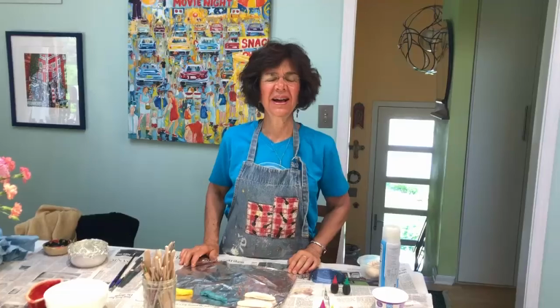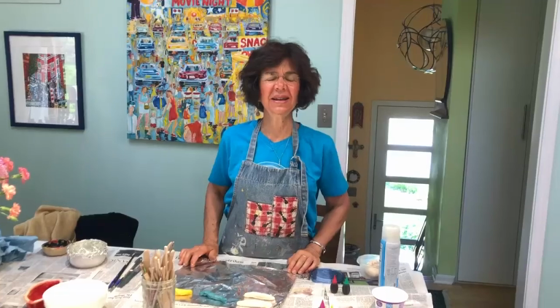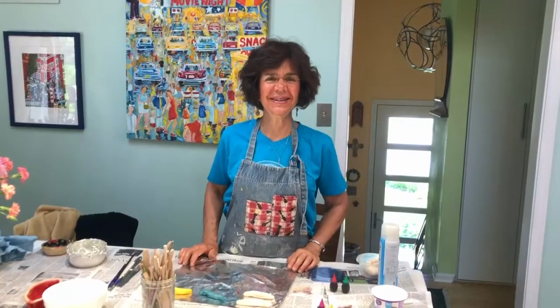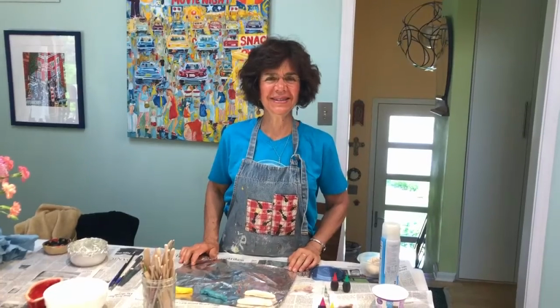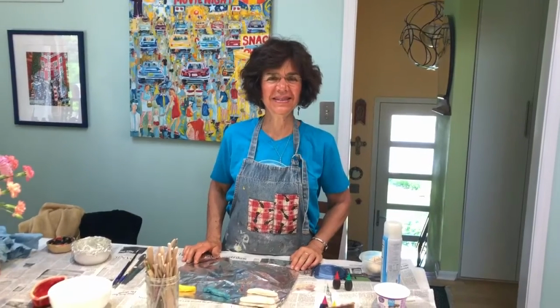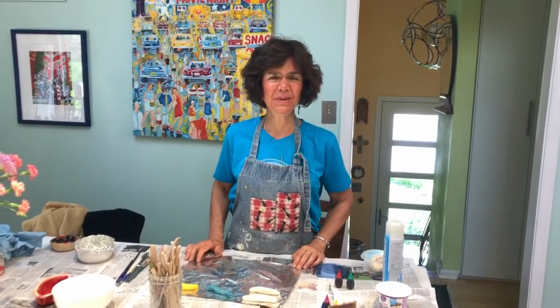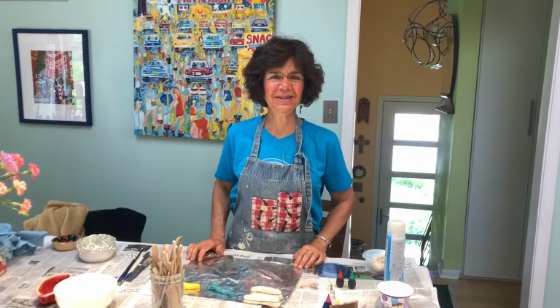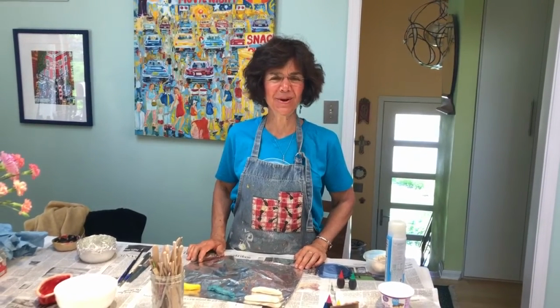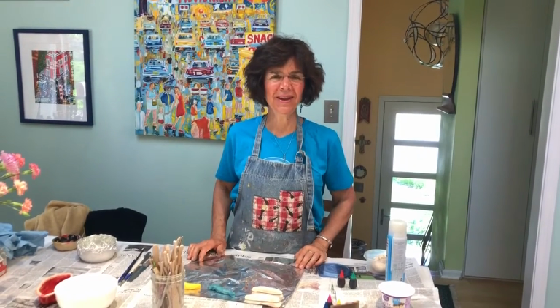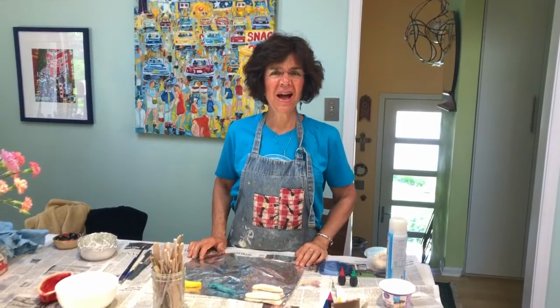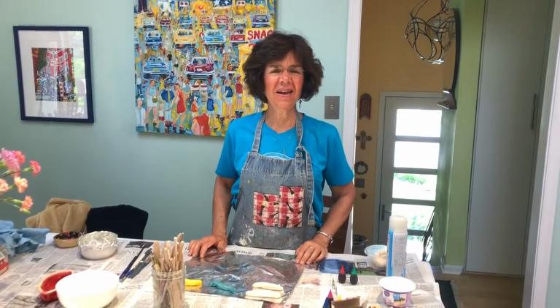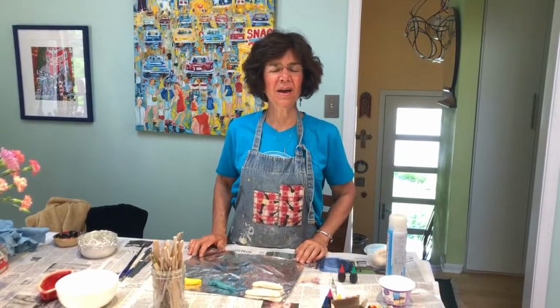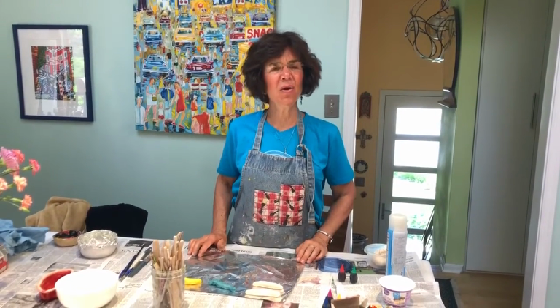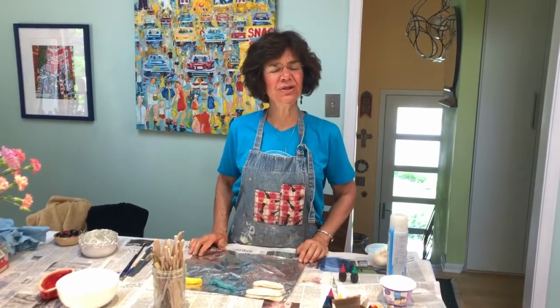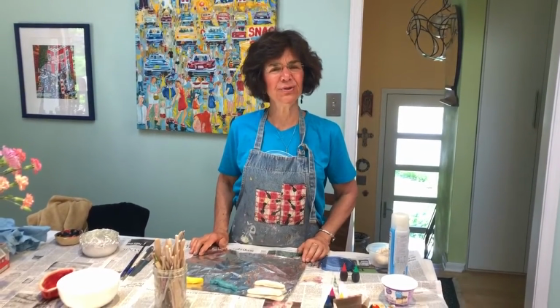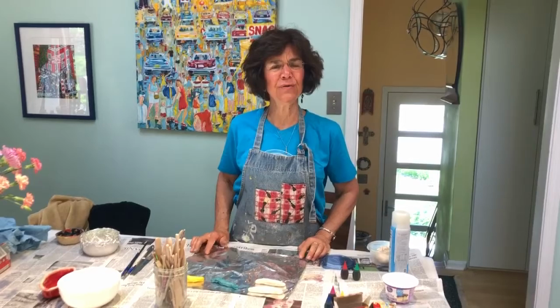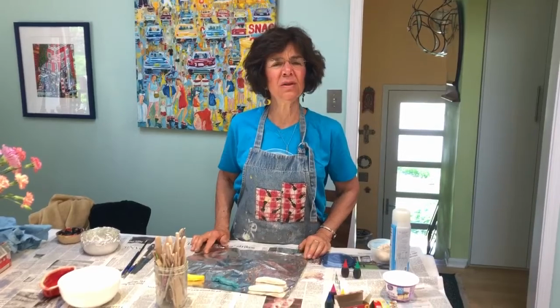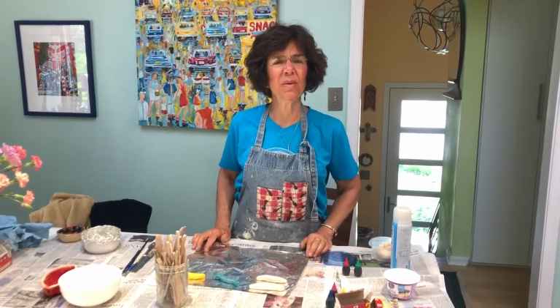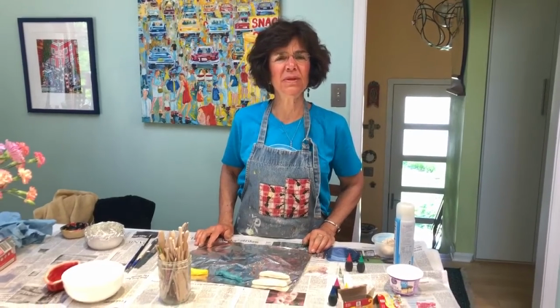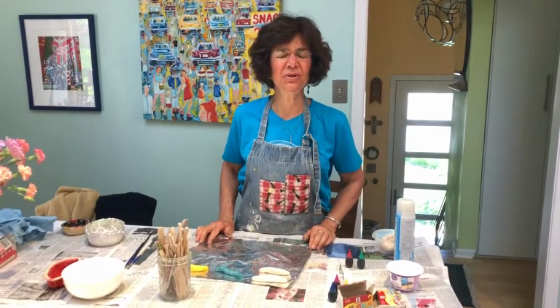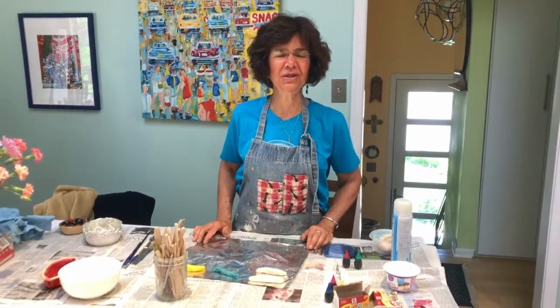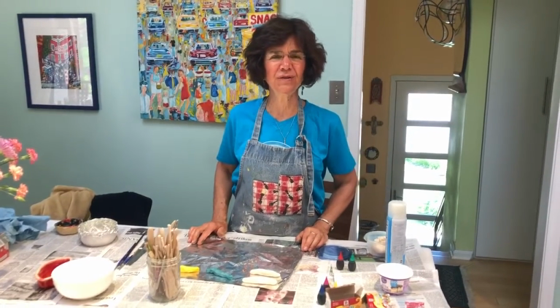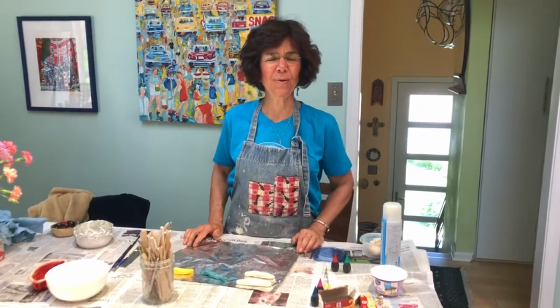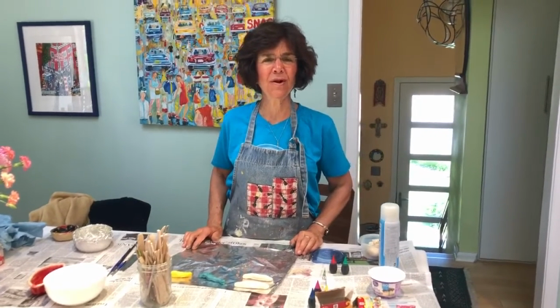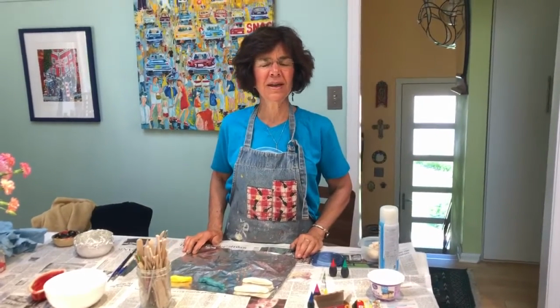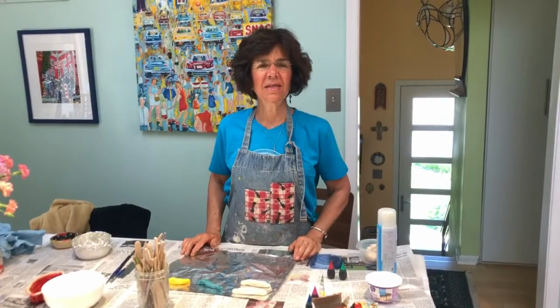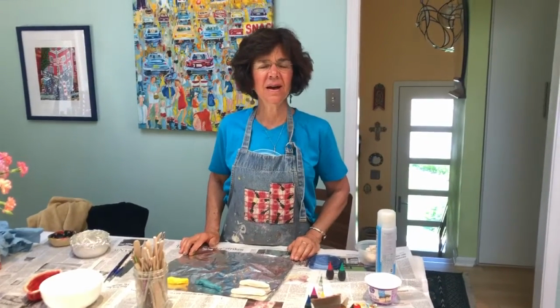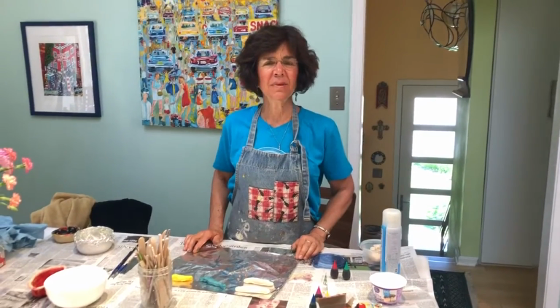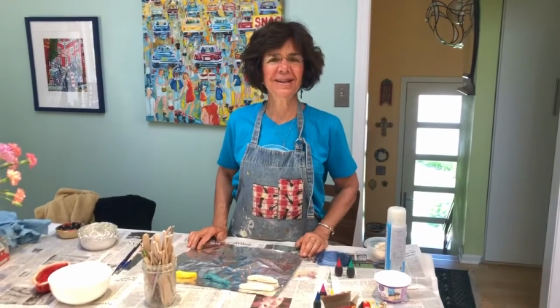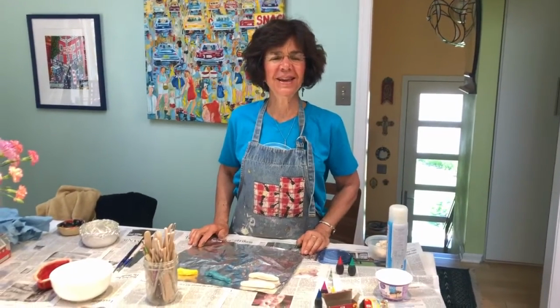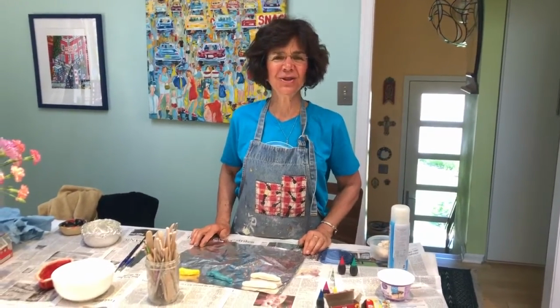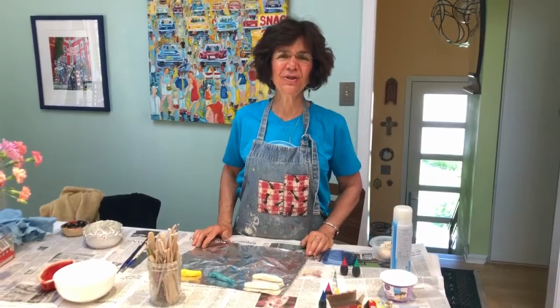Hi St. Agnes, this is Mrs. De Simone. I am going to do two follow-up demonstrations for the clay salt dough.